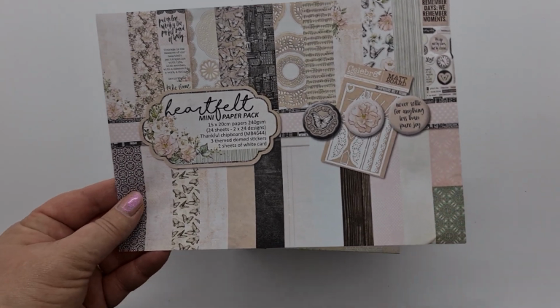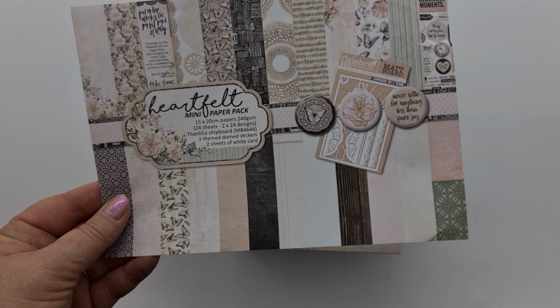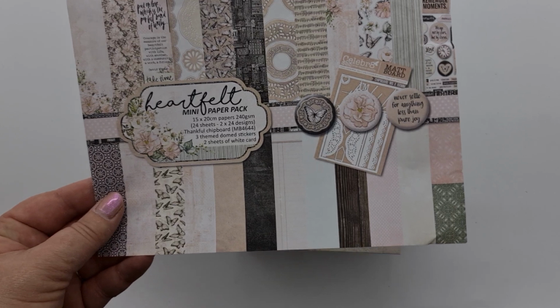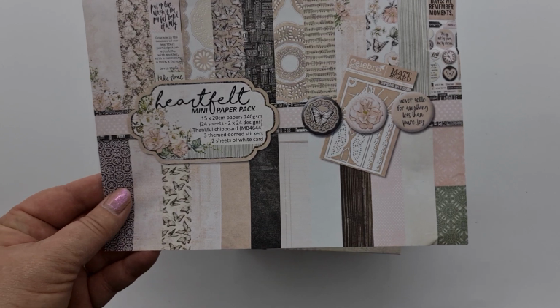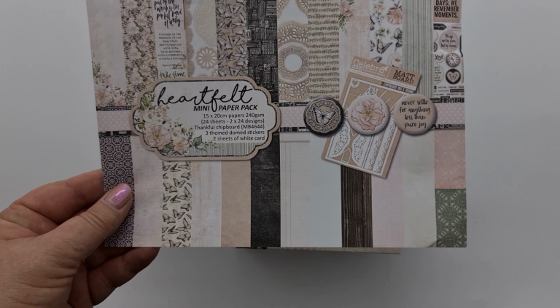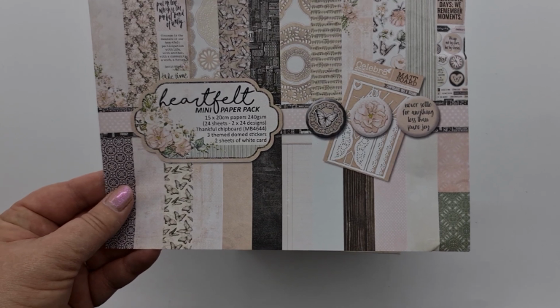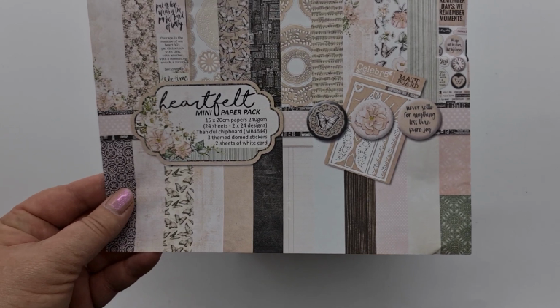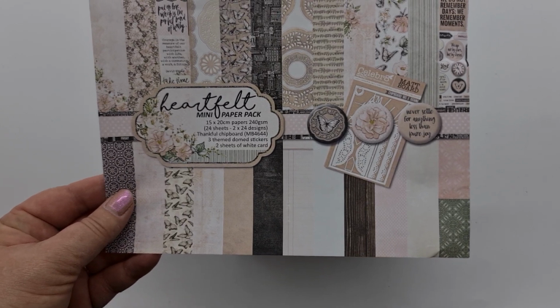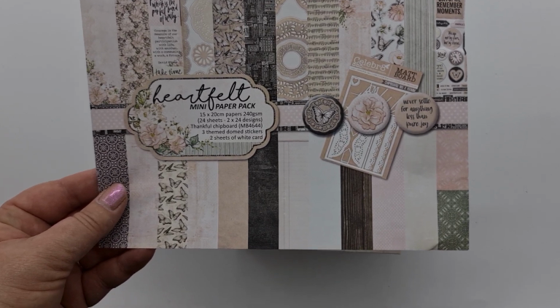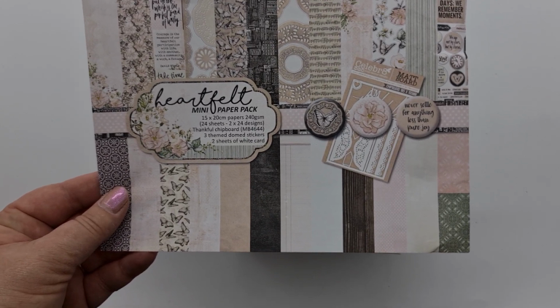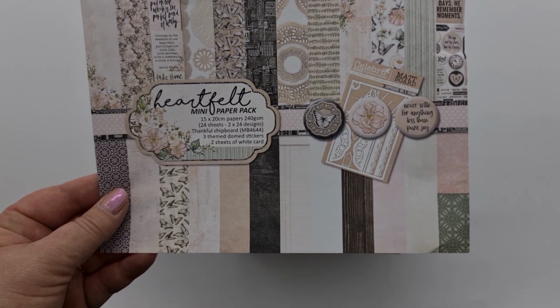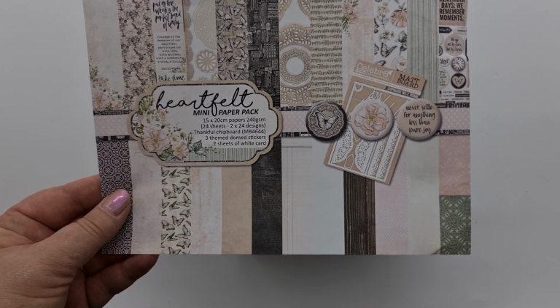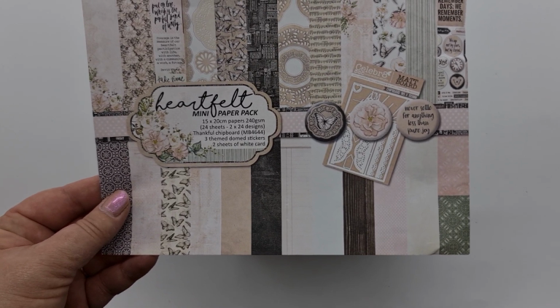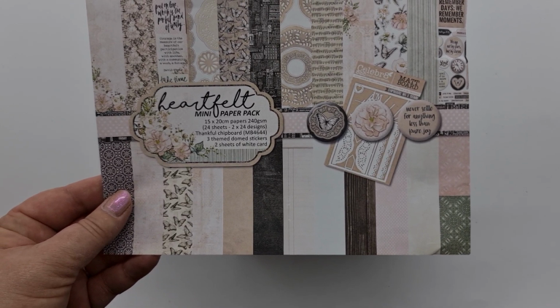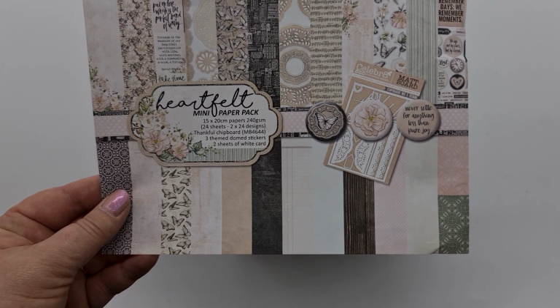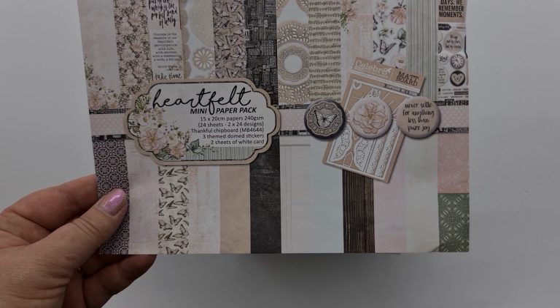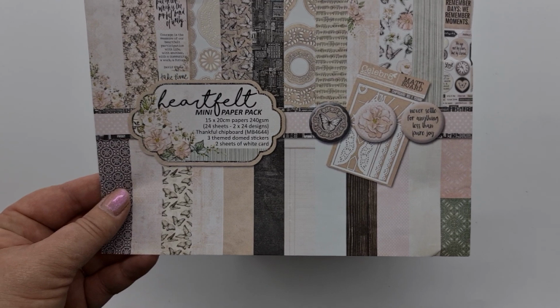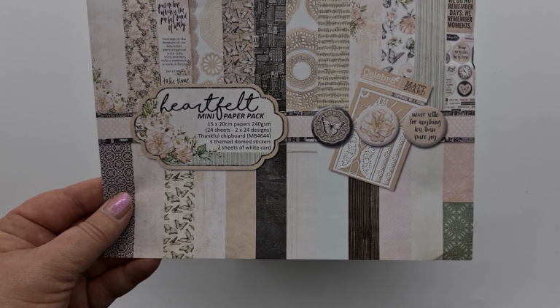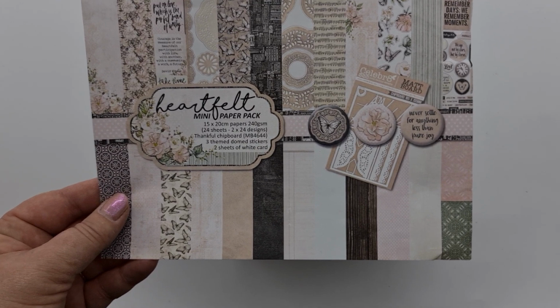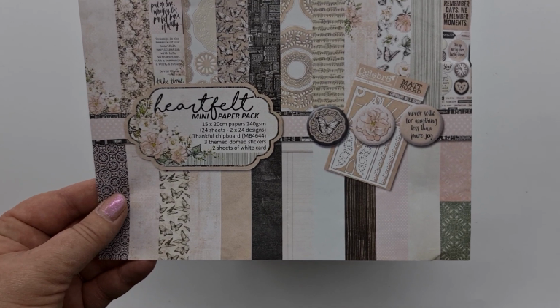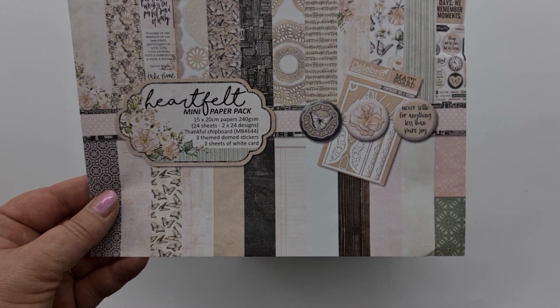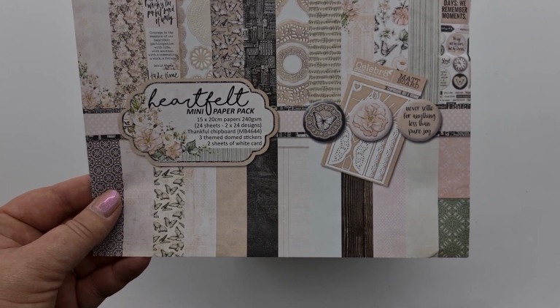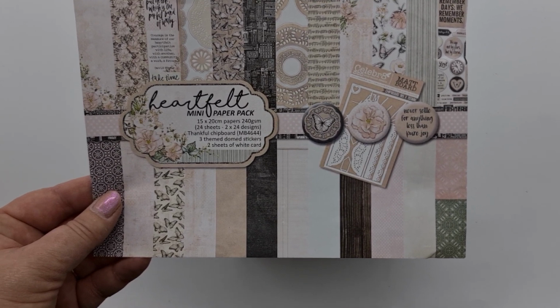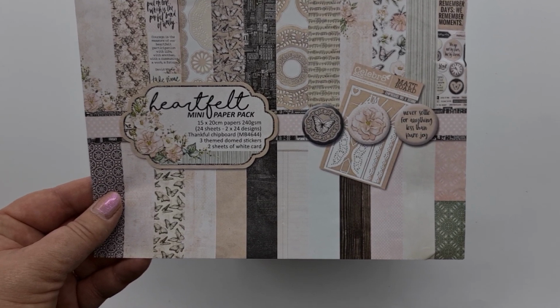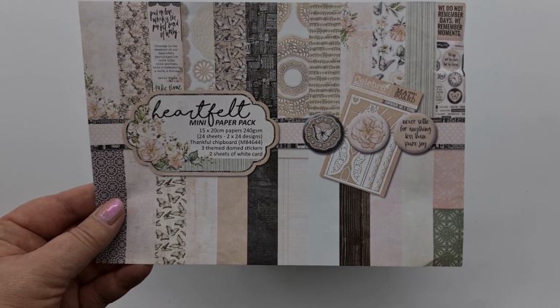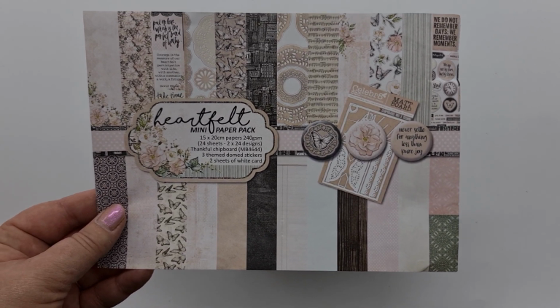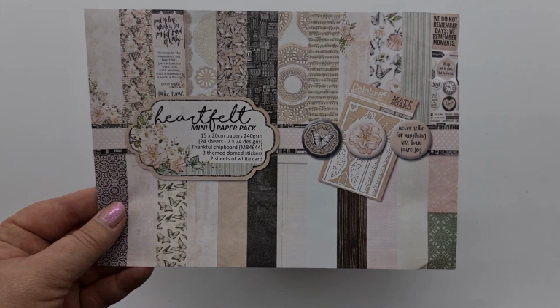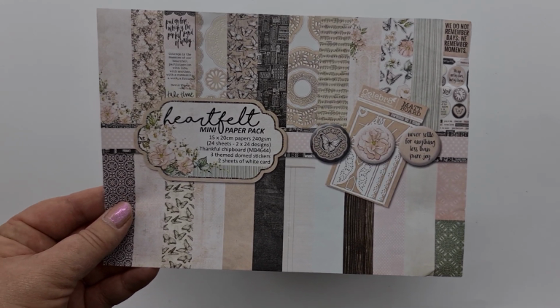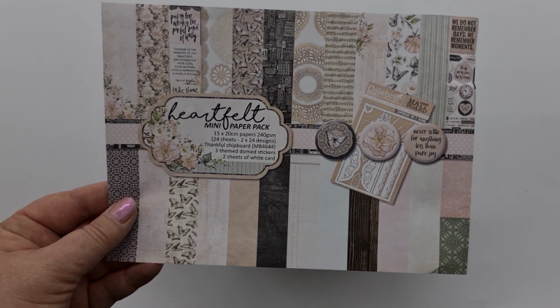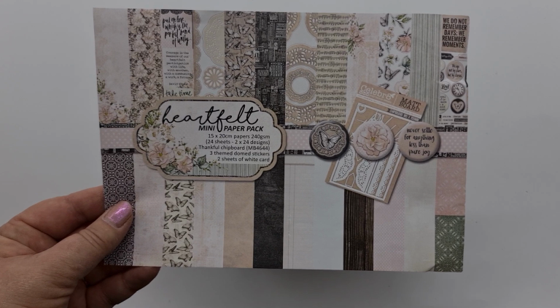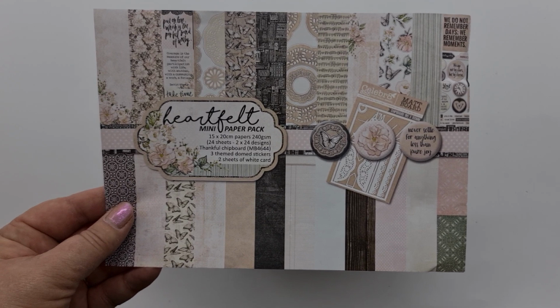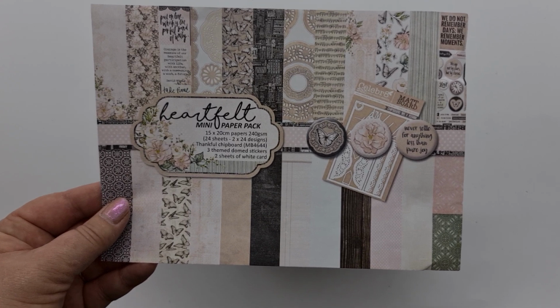The pages are 15 by 20 centimeters, there are 24 sheets, 2 by 24 designs, there's a thankful chipboard, there are three dome stickers, and there are two sheets of white cardstock.